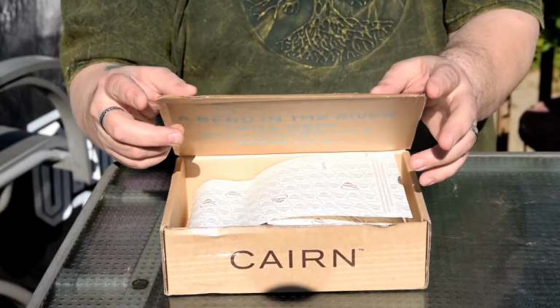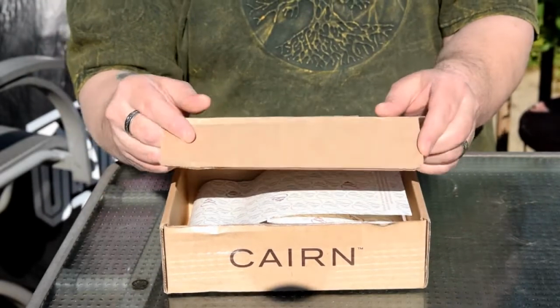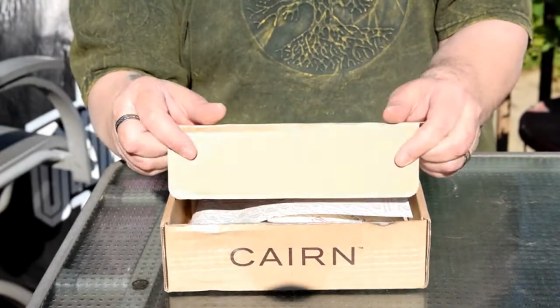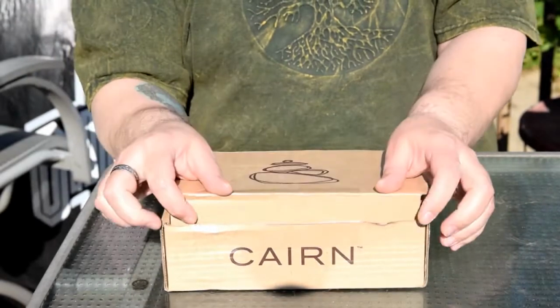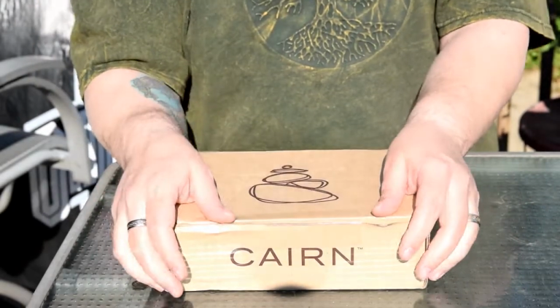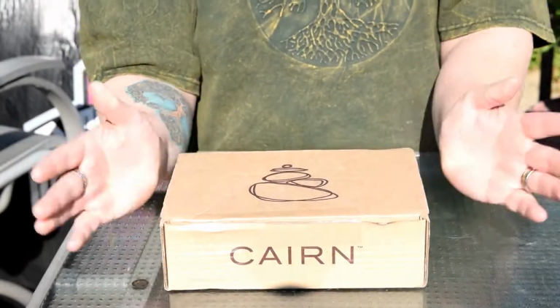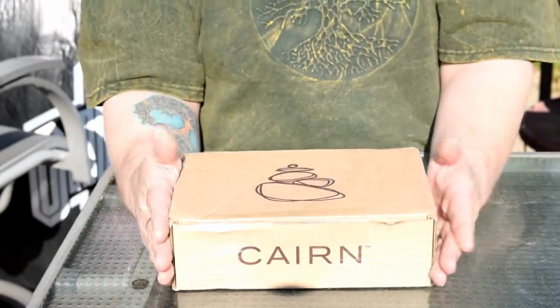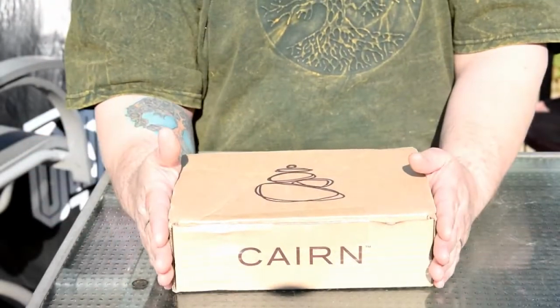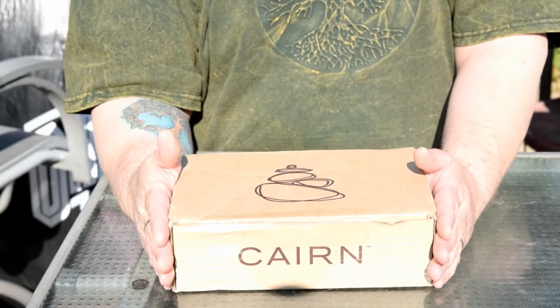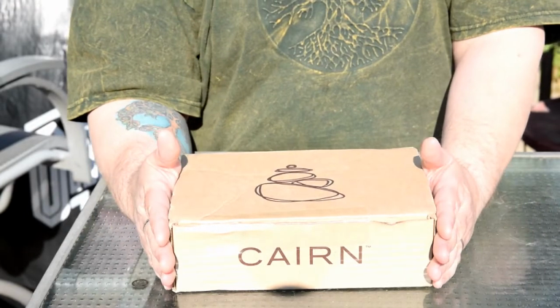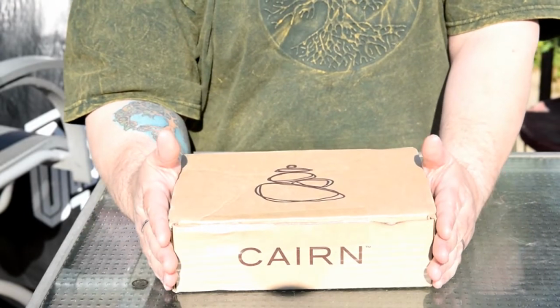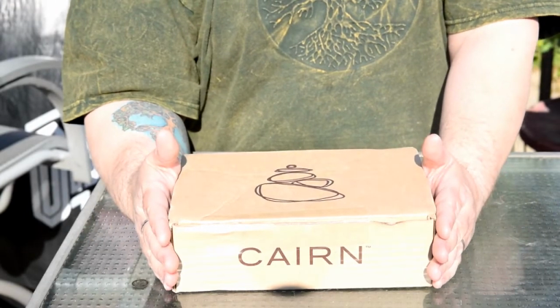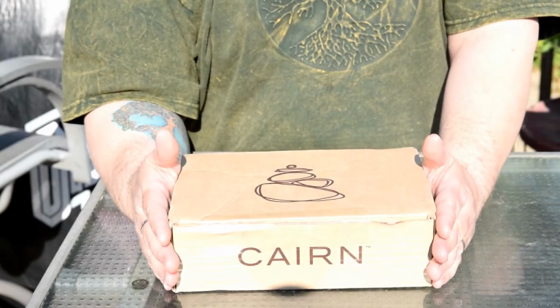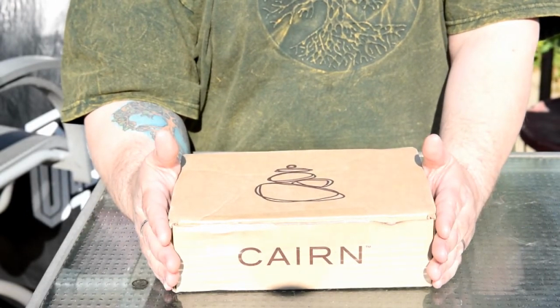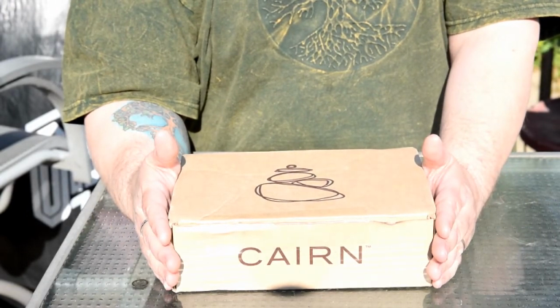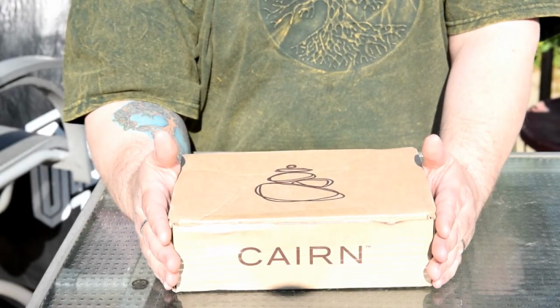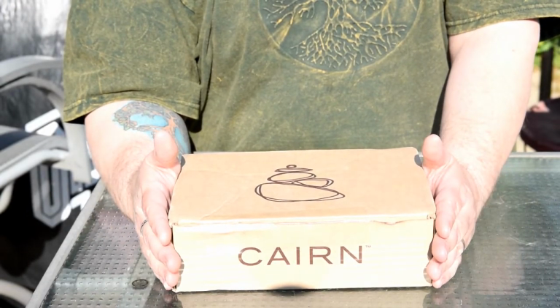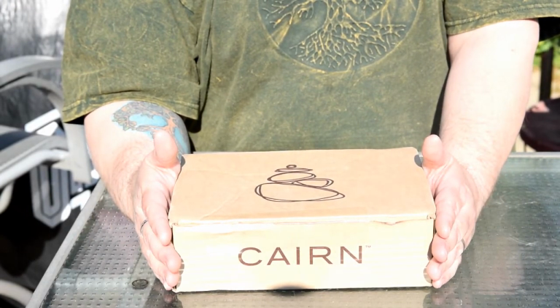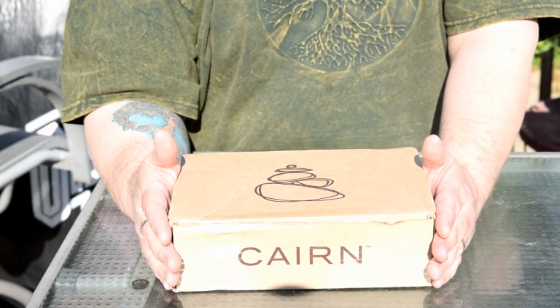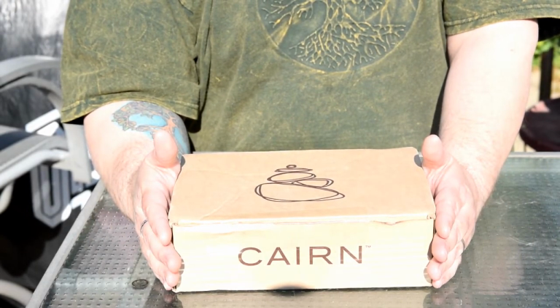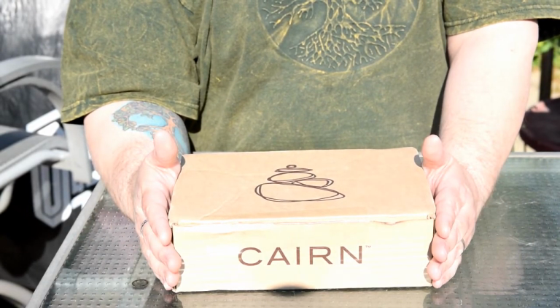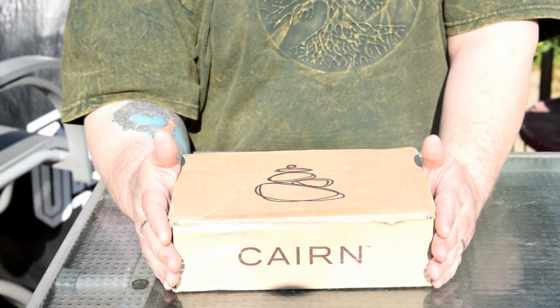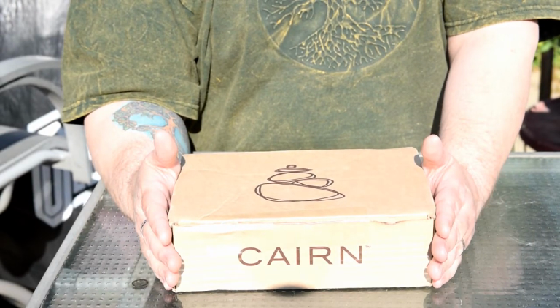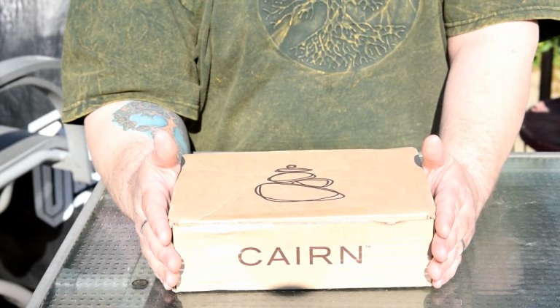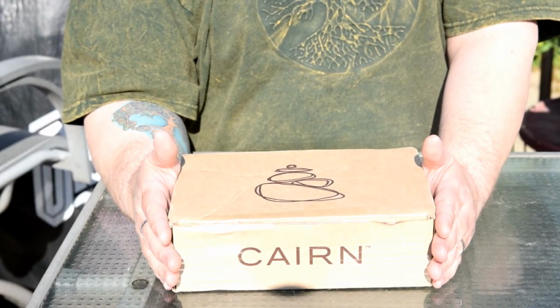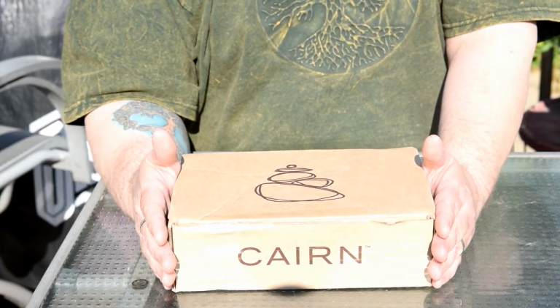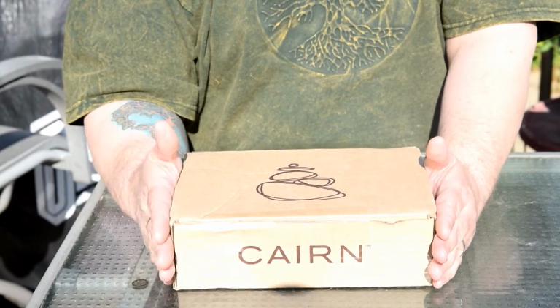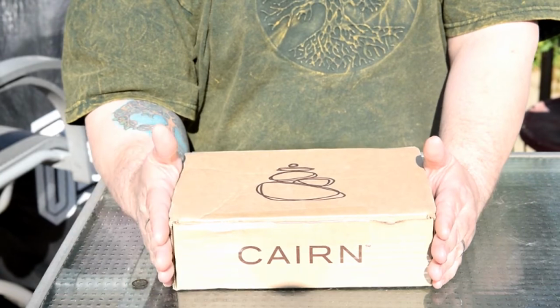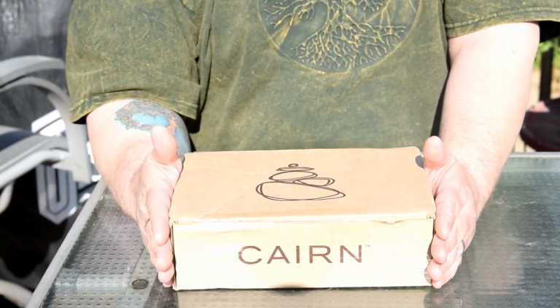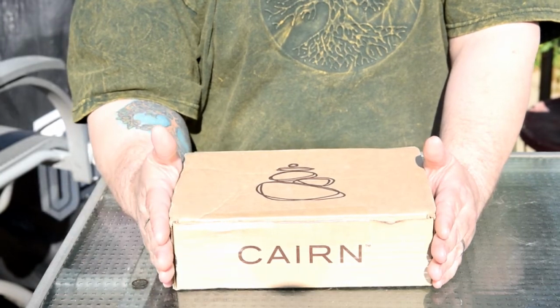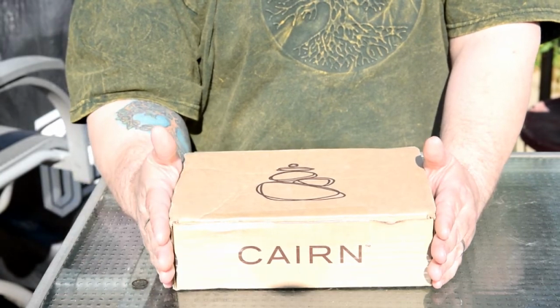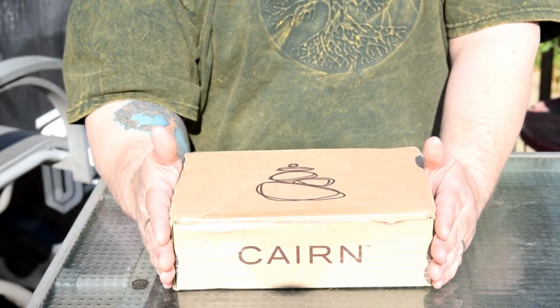That is this month's Cairn. I can't wait until I get next month's to see if I get something just as good. Until then, I'll catch you all later.